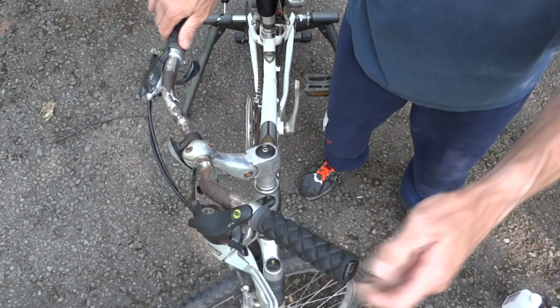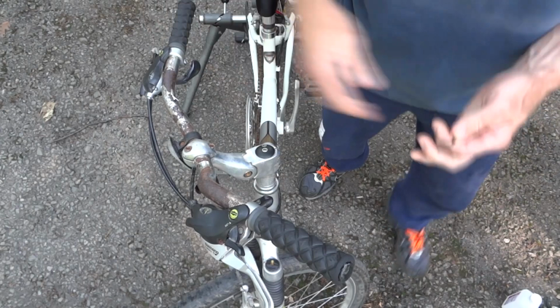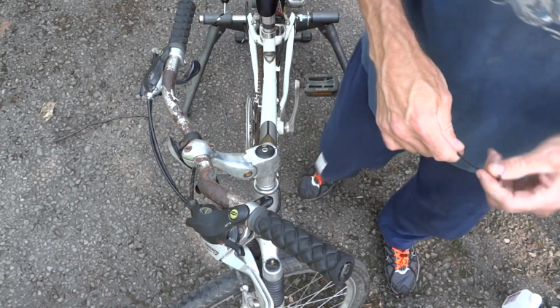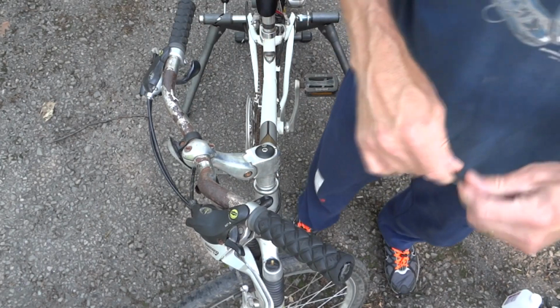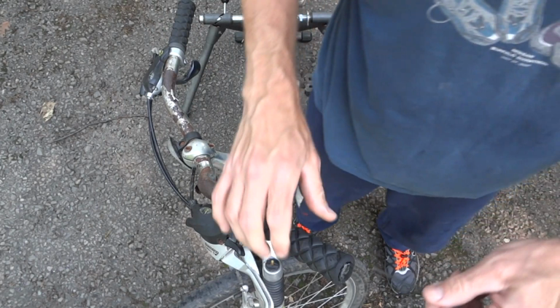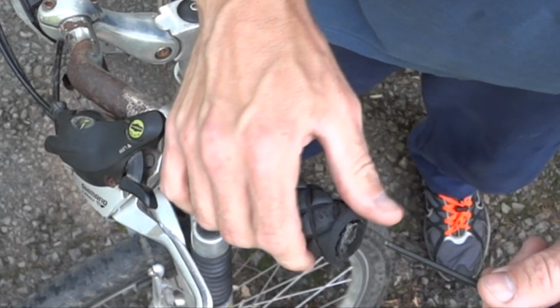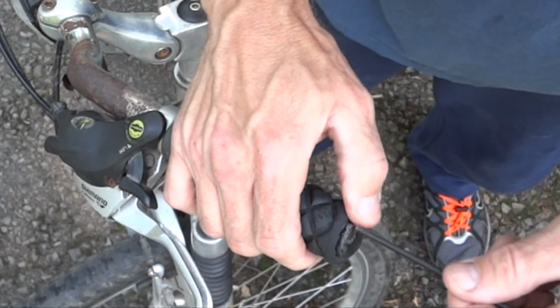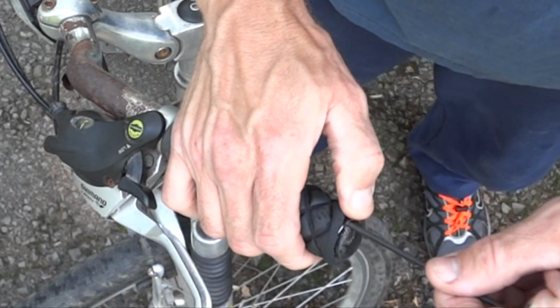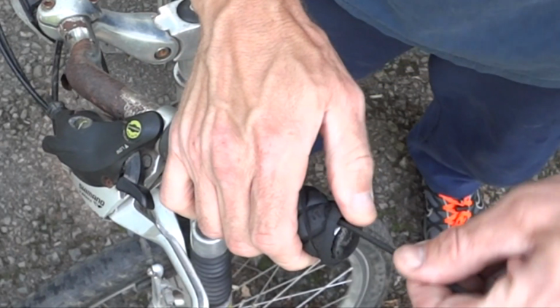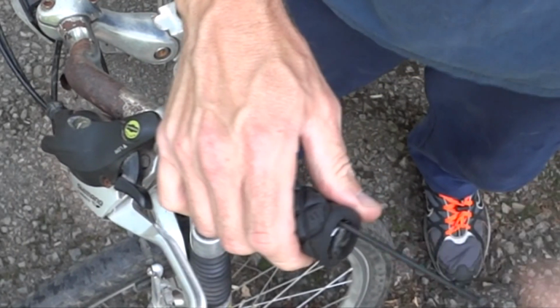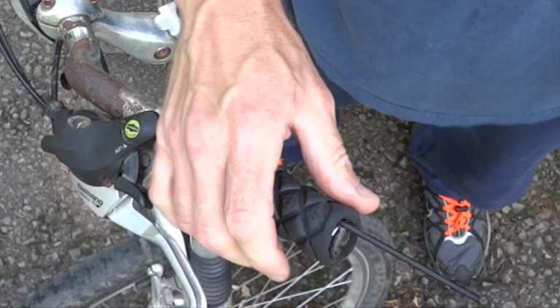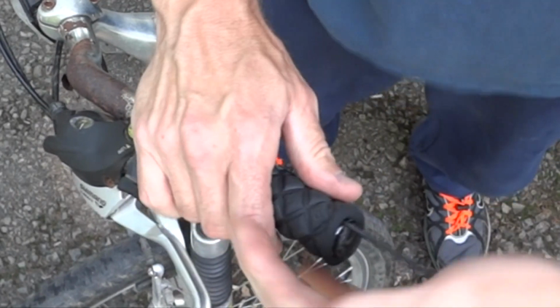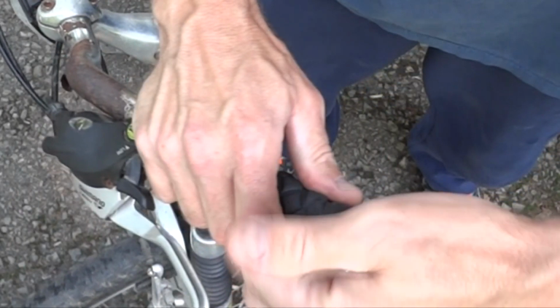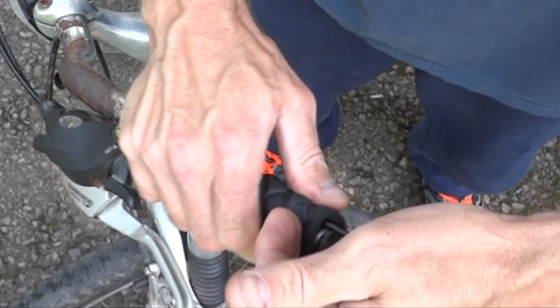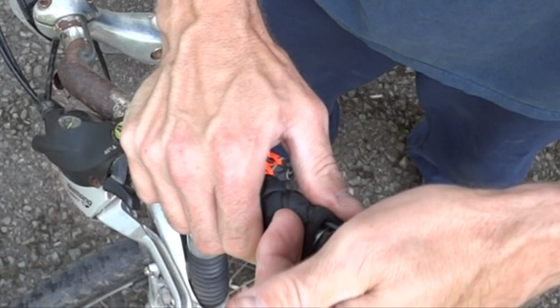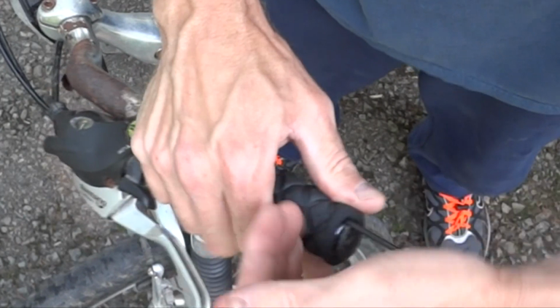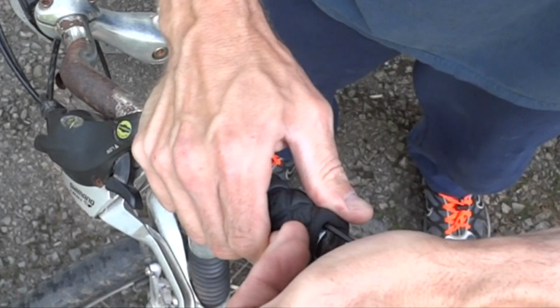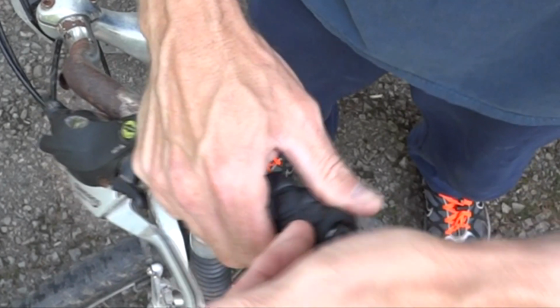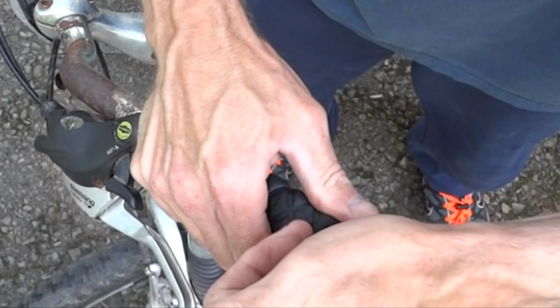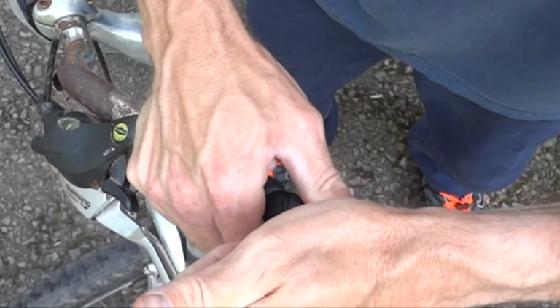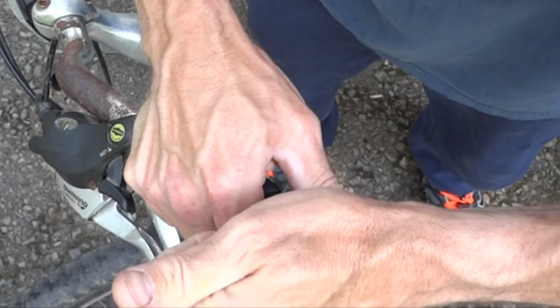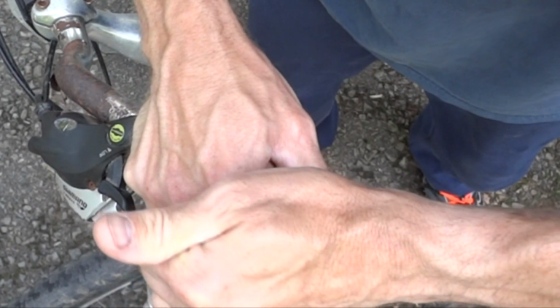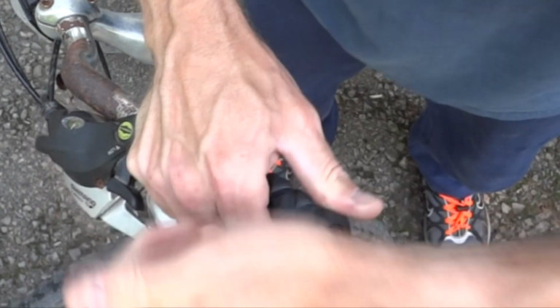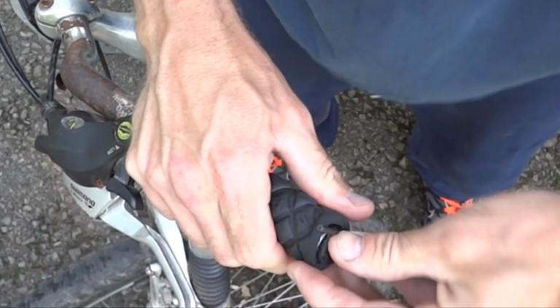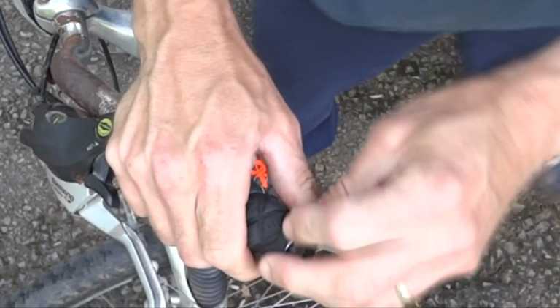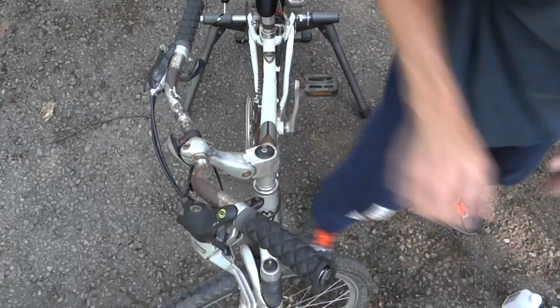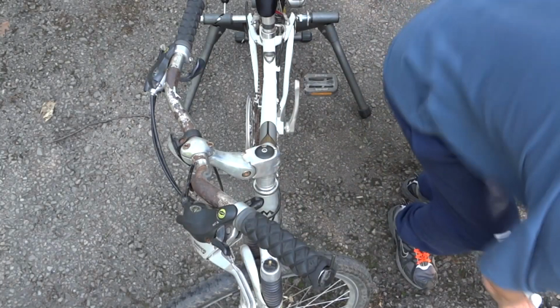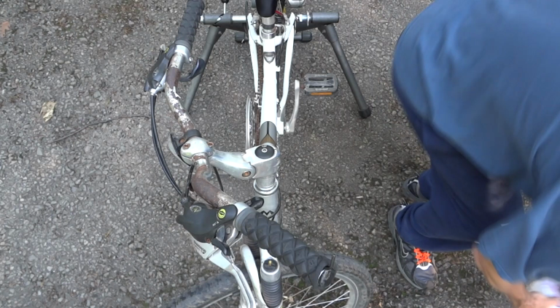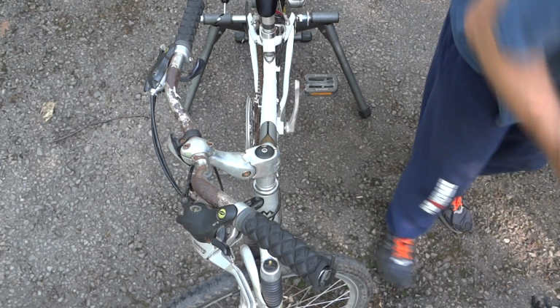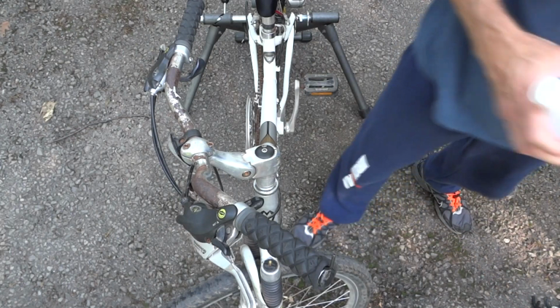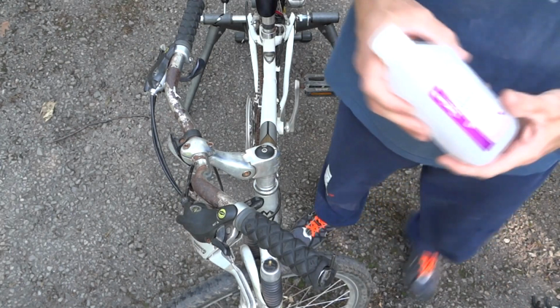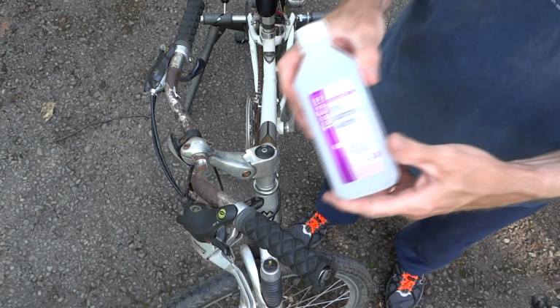First I got to get these grips off. Get an Allen wrench and just shove it in here. Get a small Allen wrench. Then get a little bit of rubbing alcohol.